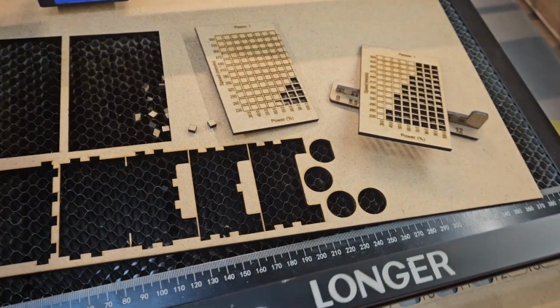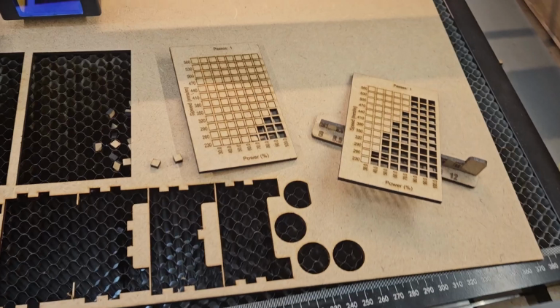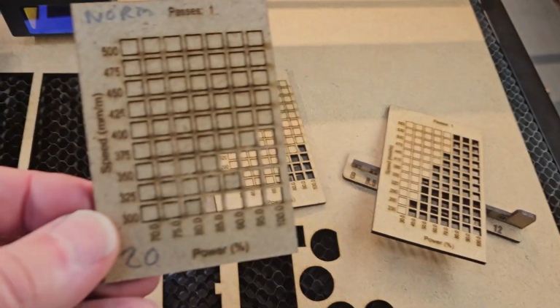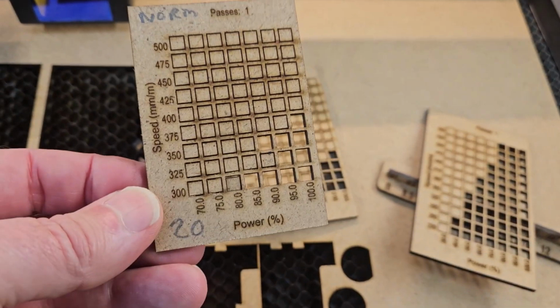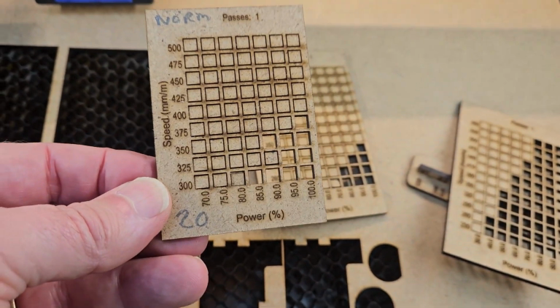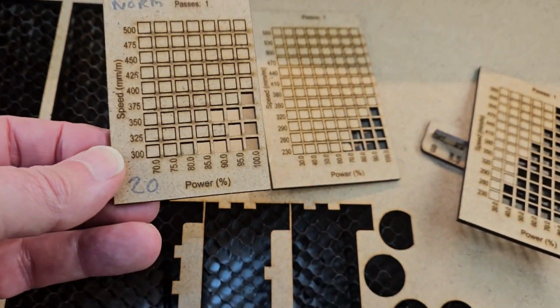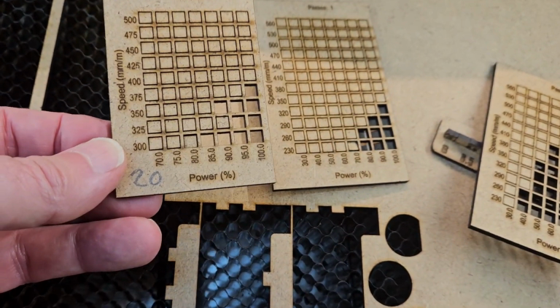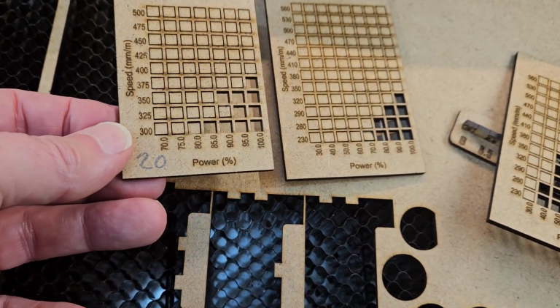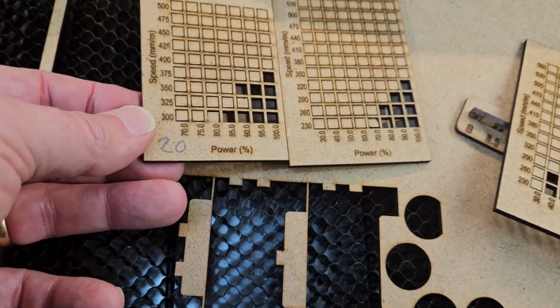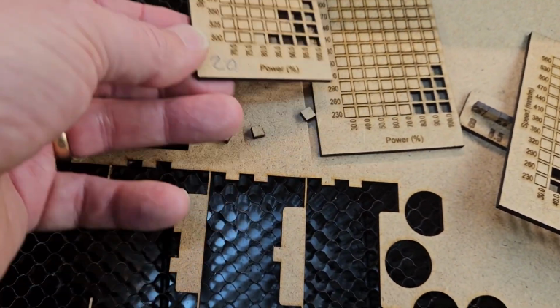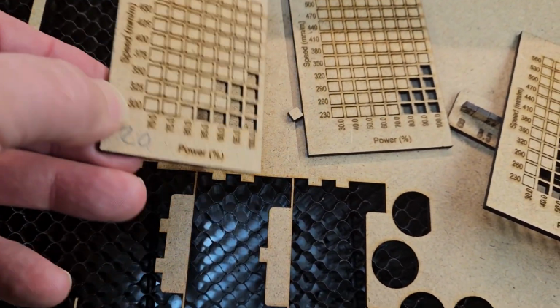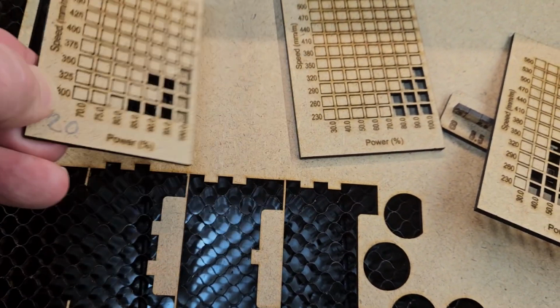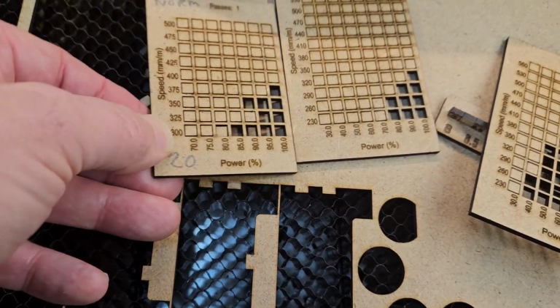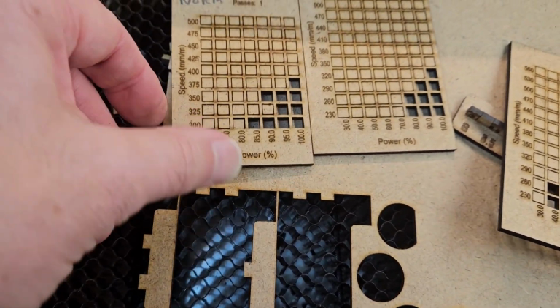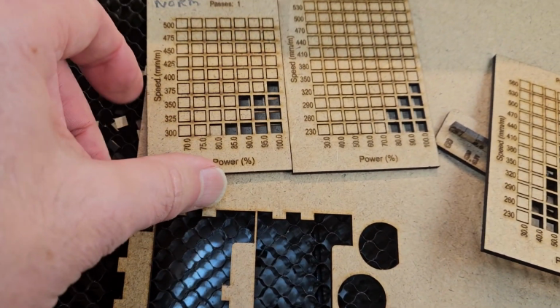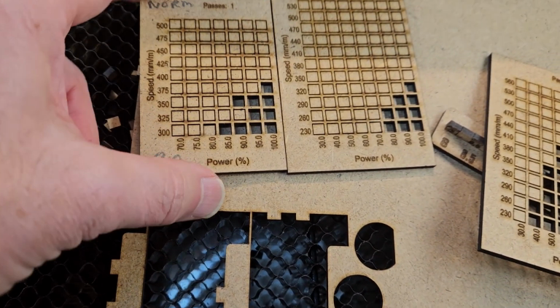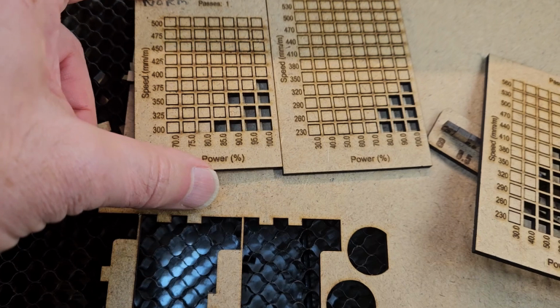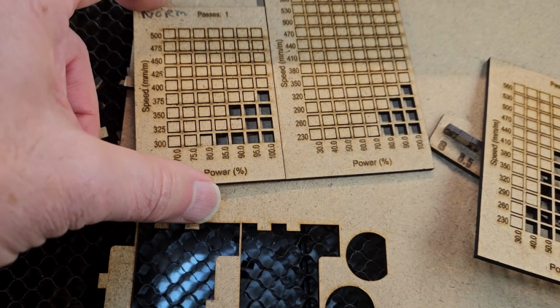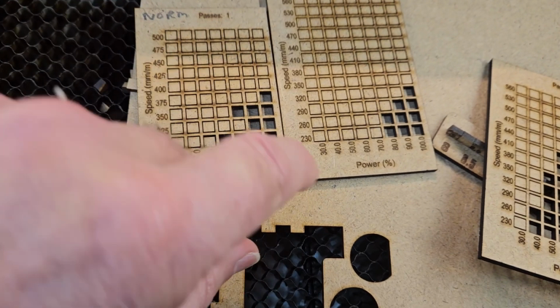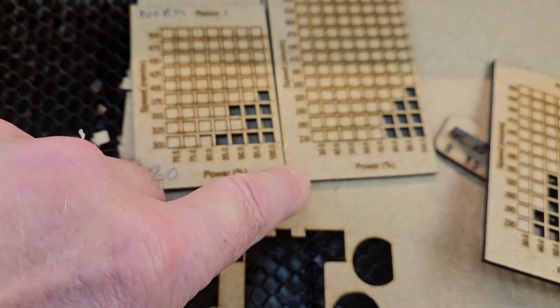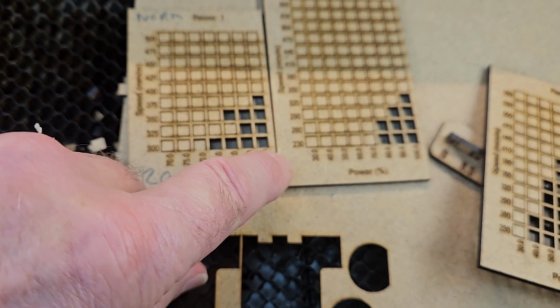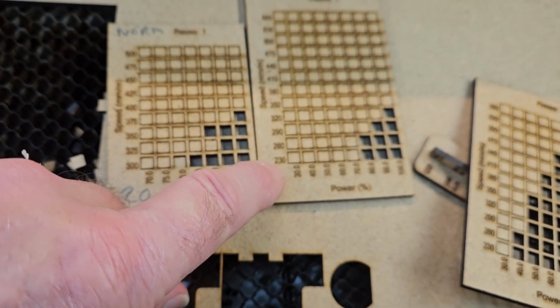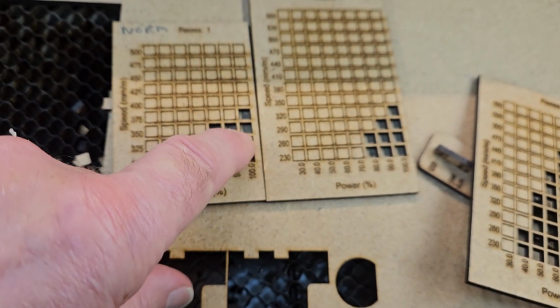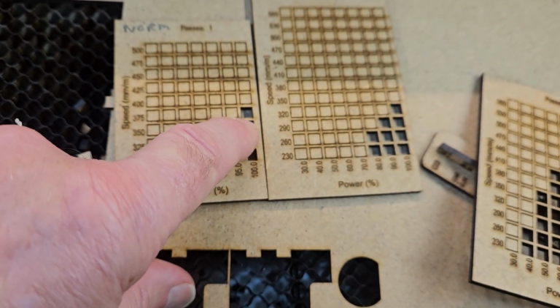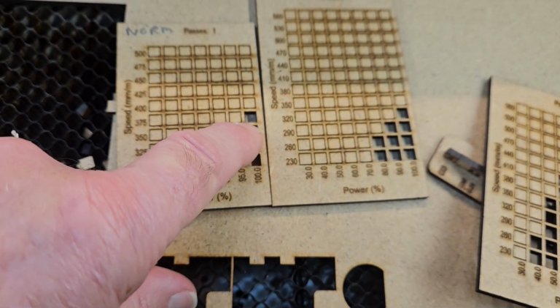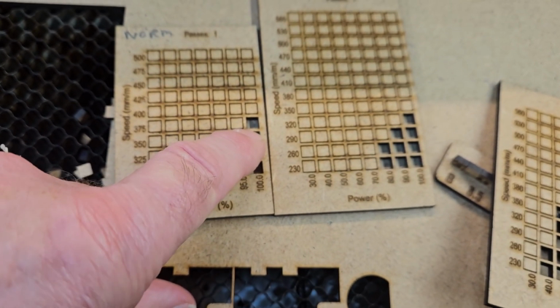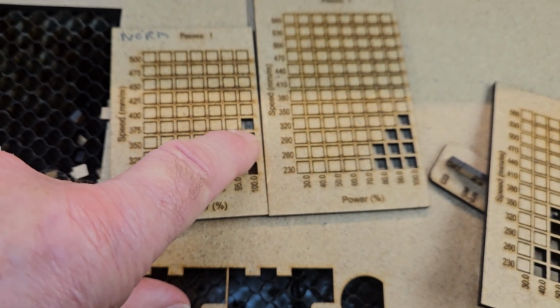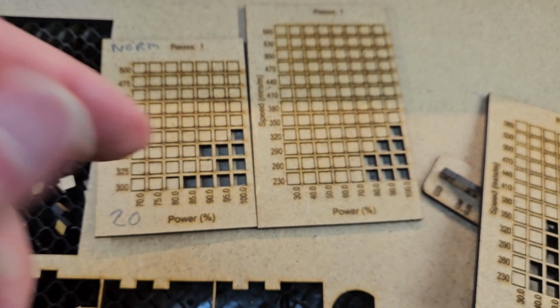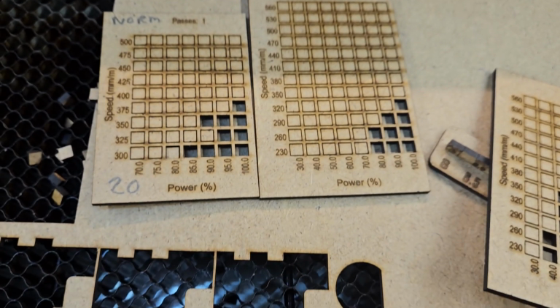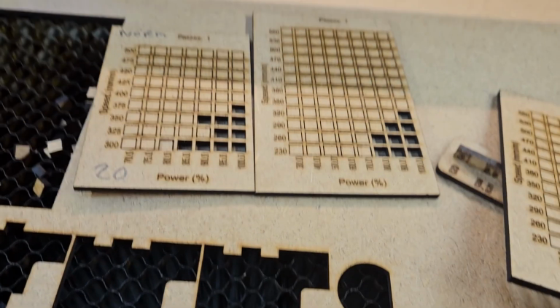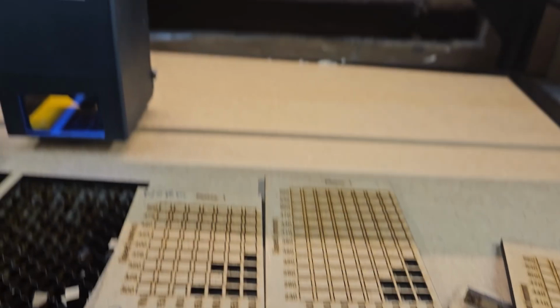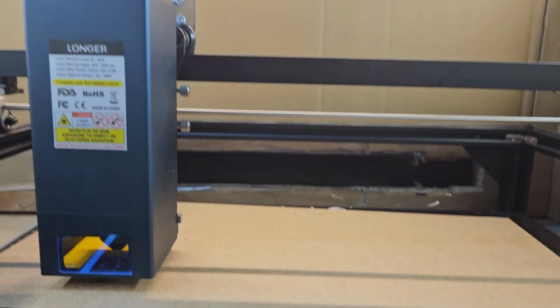This is the 20 watt test I did the other day, so let me just compare the two to make sure. That one I've obviously pushed out, so let me just push these out.